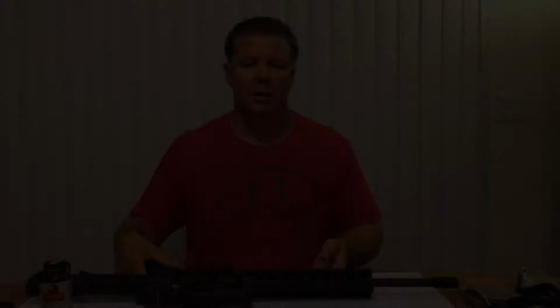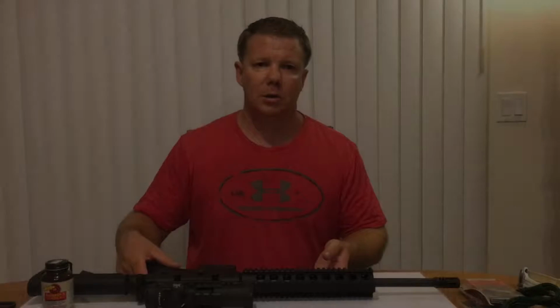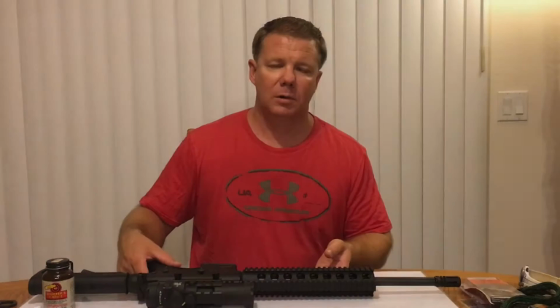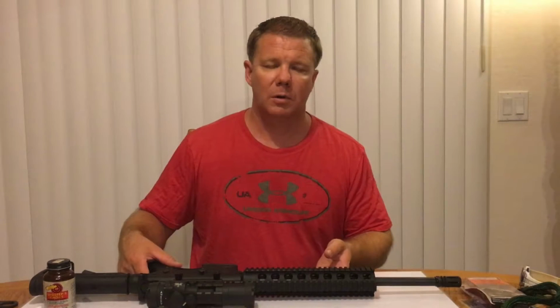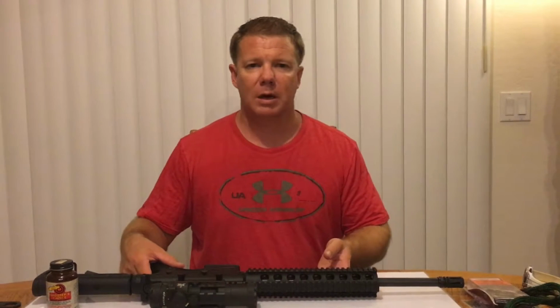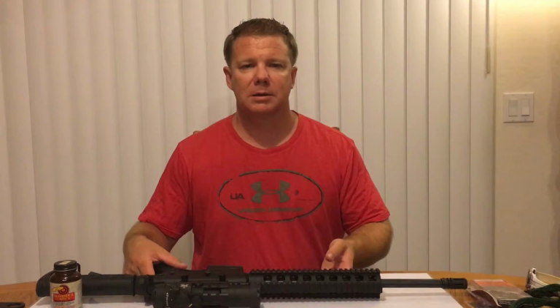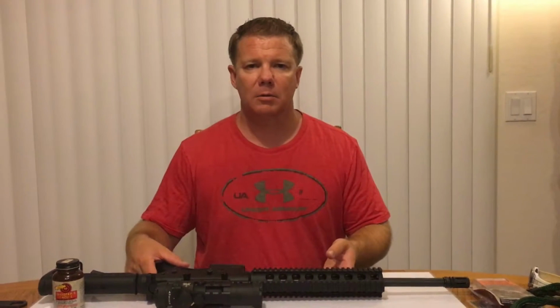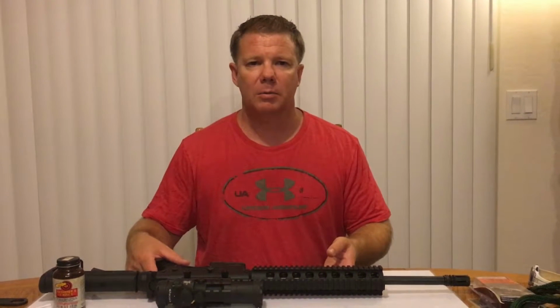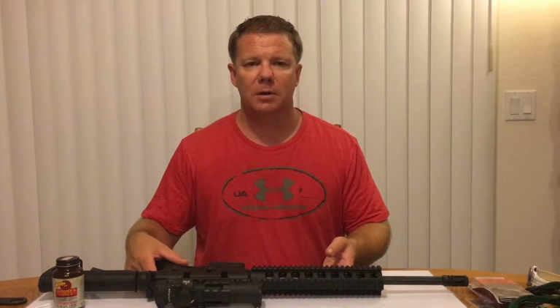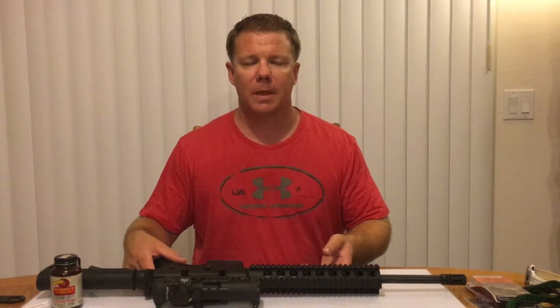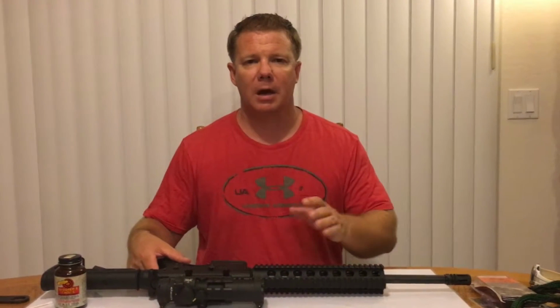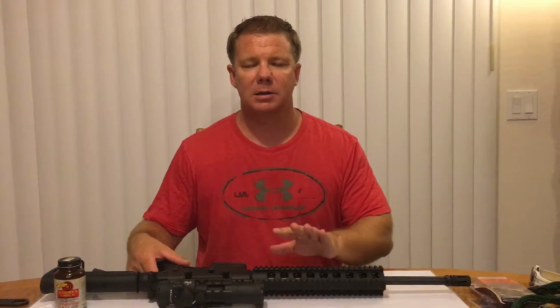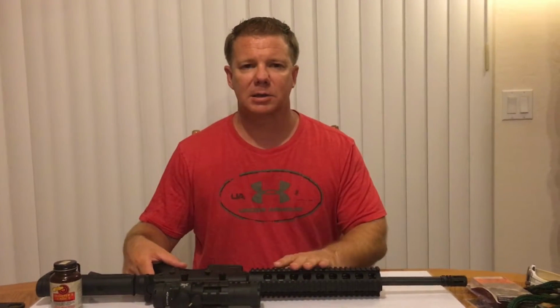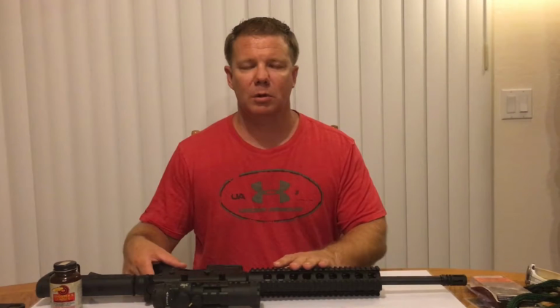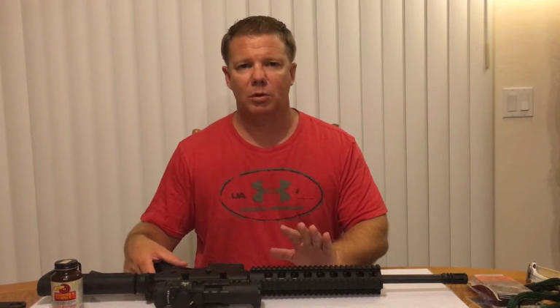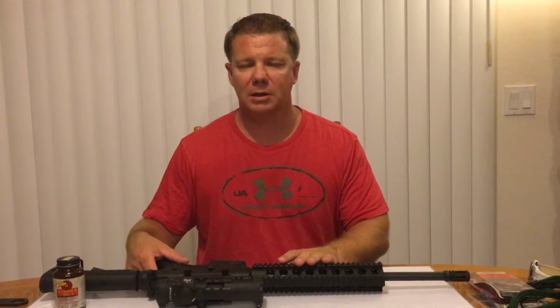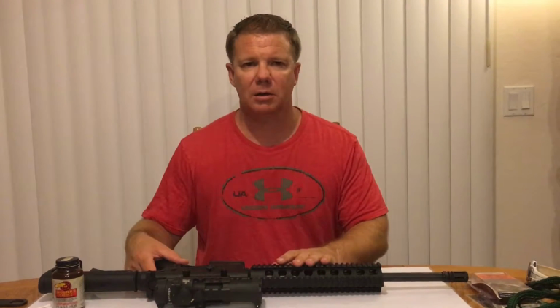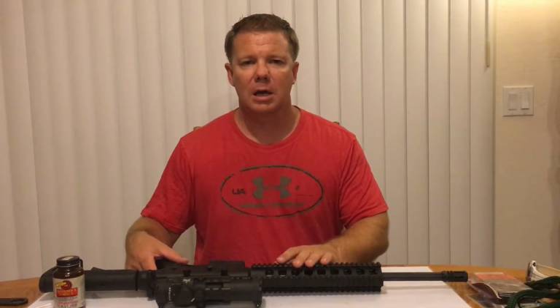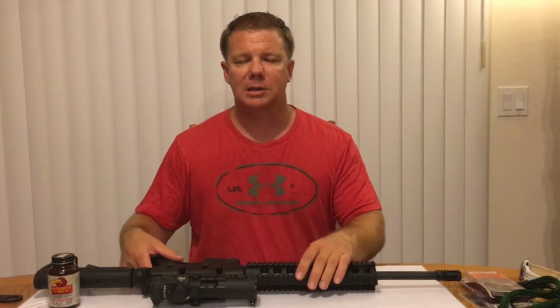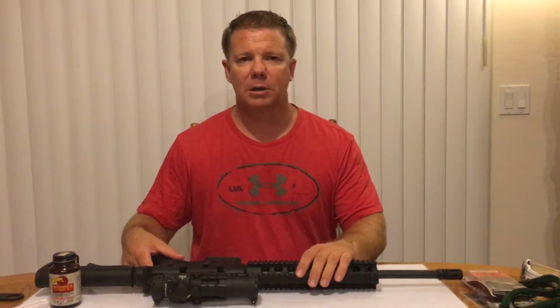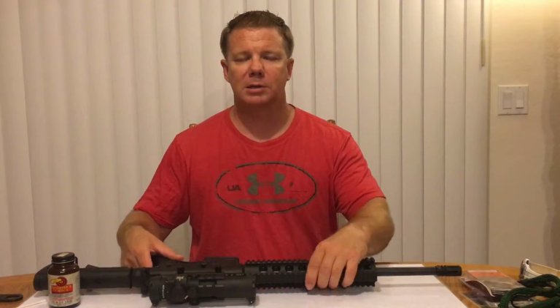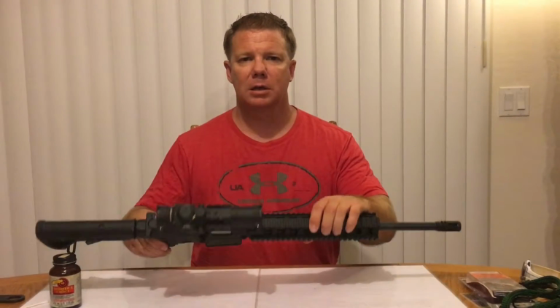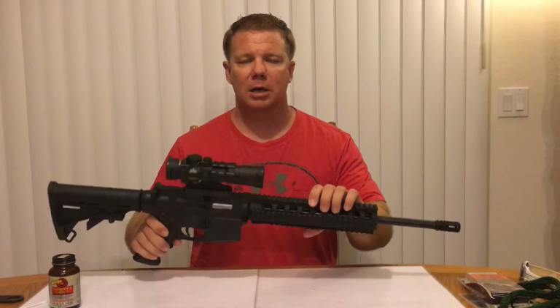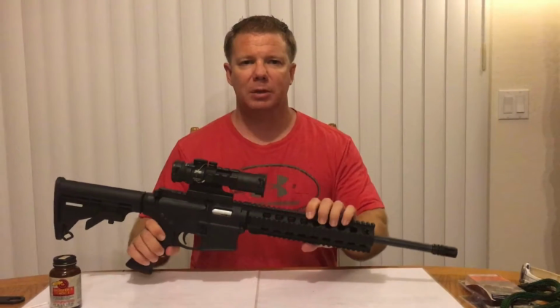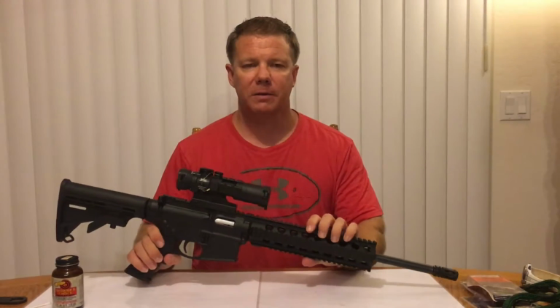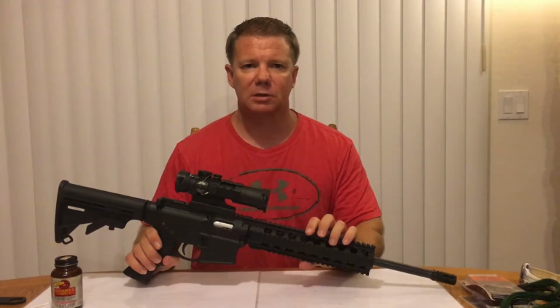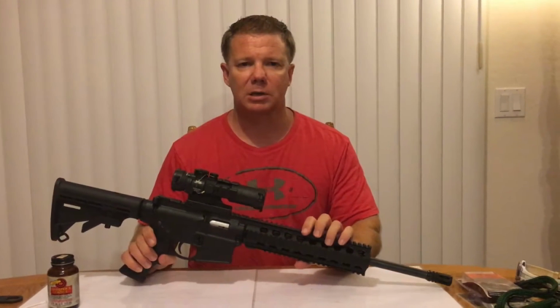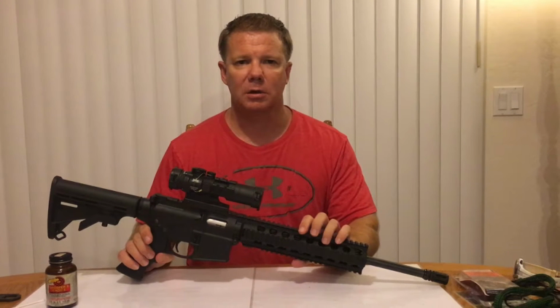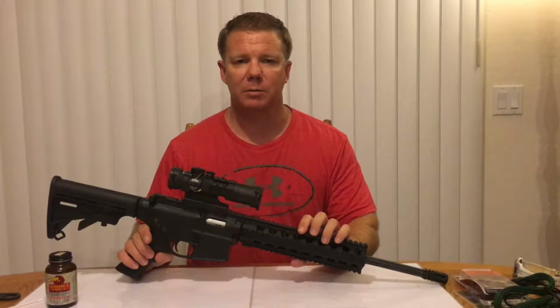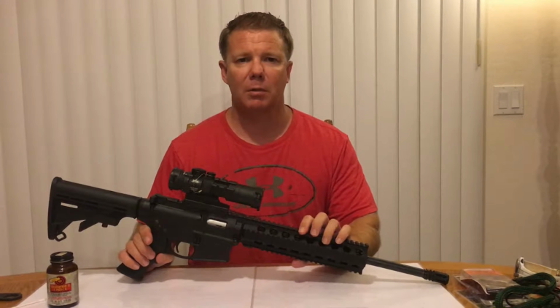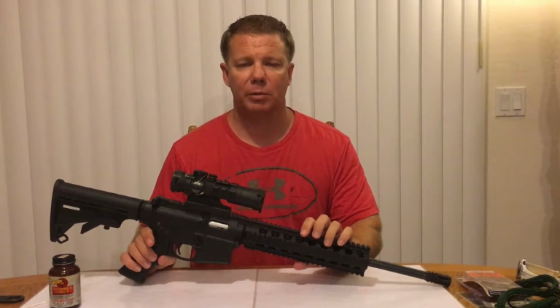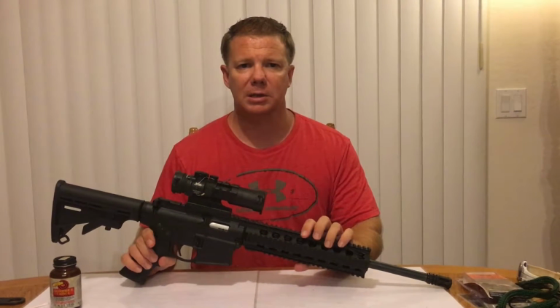Hello everyone and welcome back. Today we're going to make a video about how to disassemble and put back together a Smith & Wesson M&P 15-22. This will be remarkably easy.